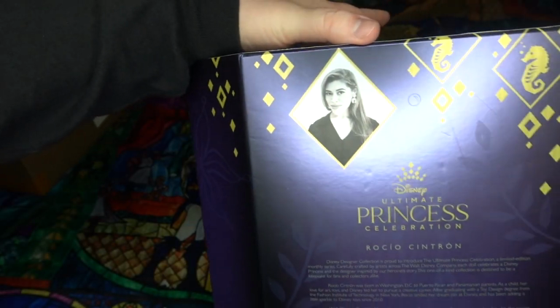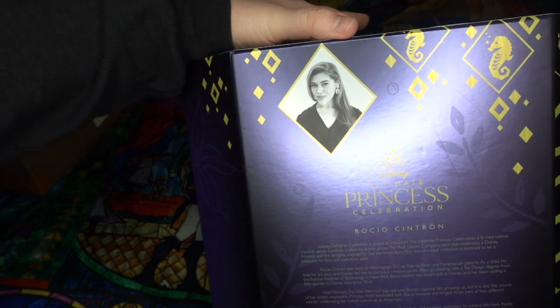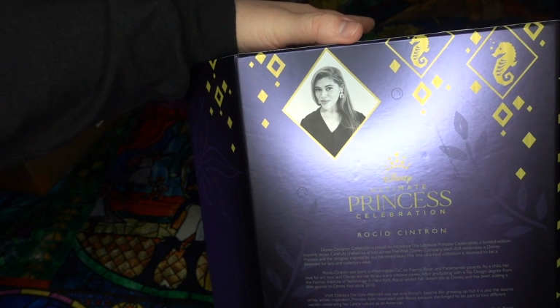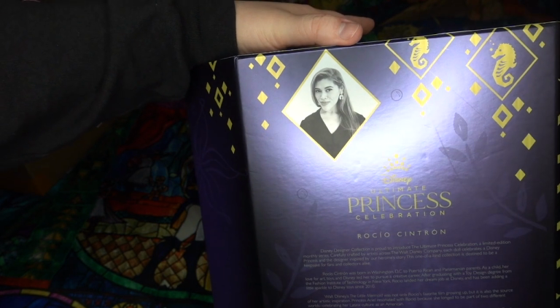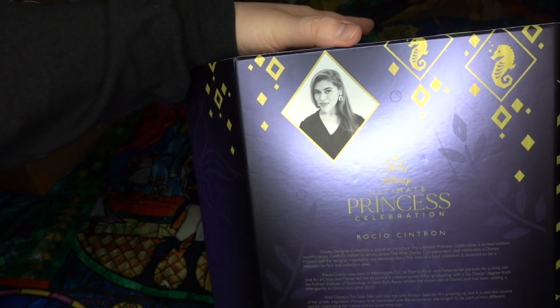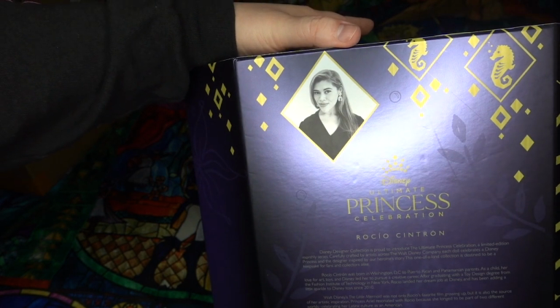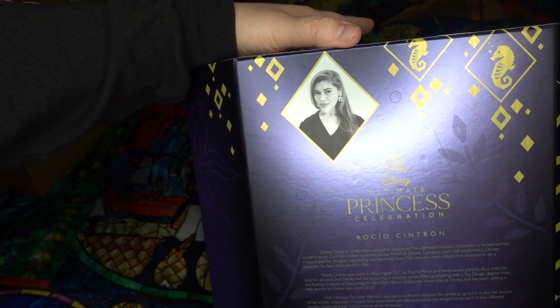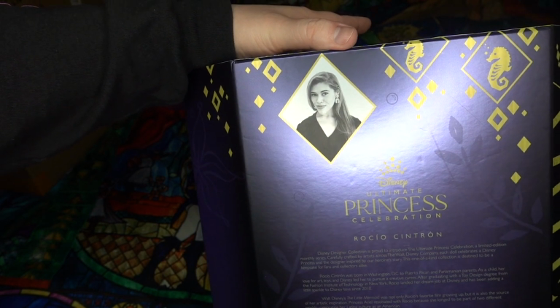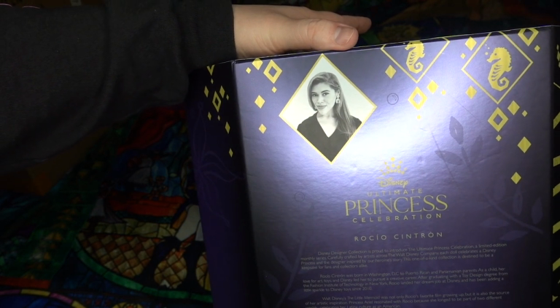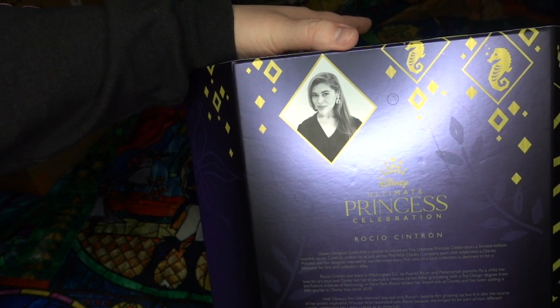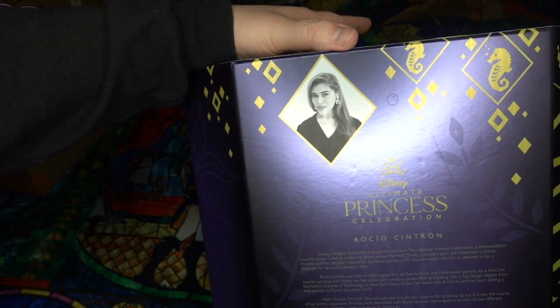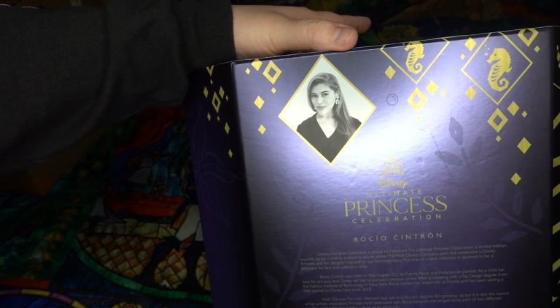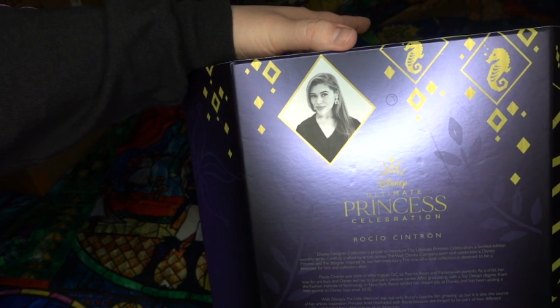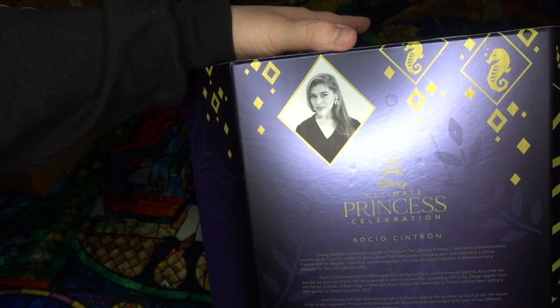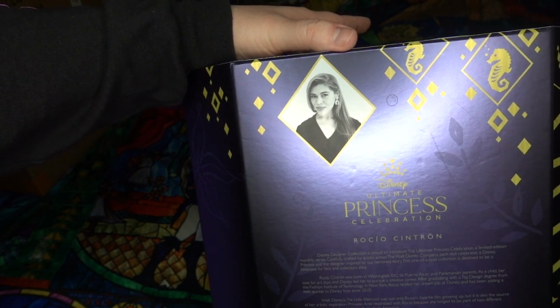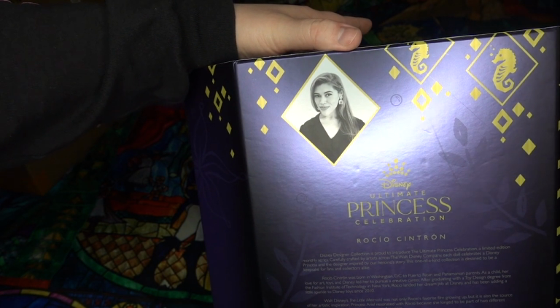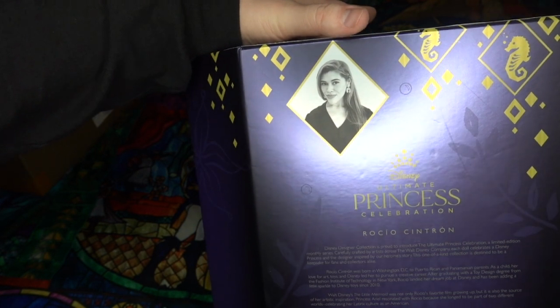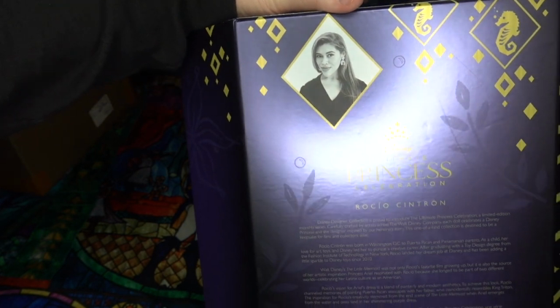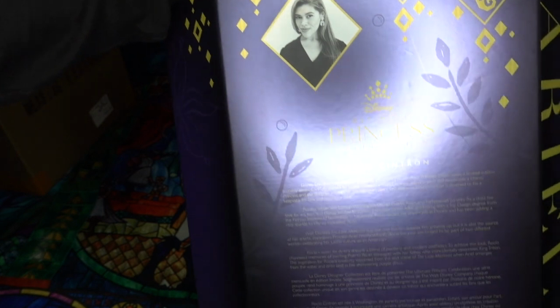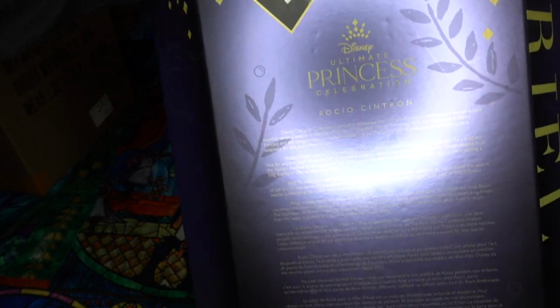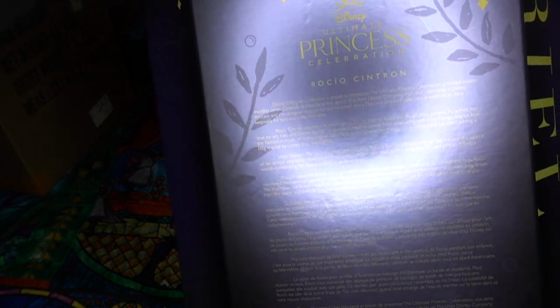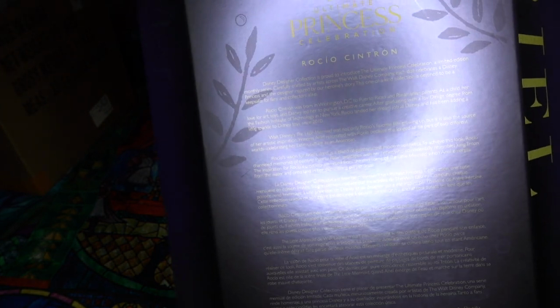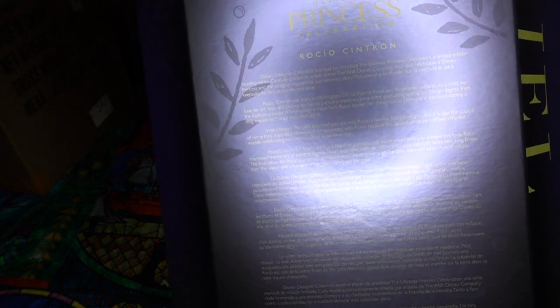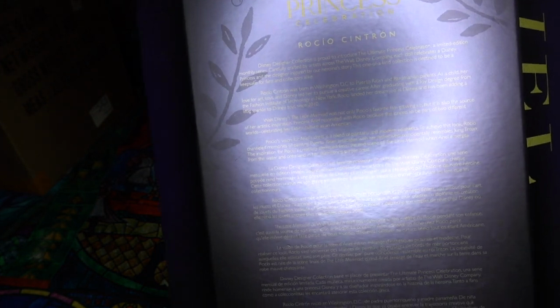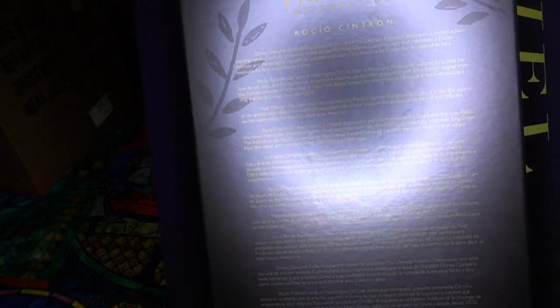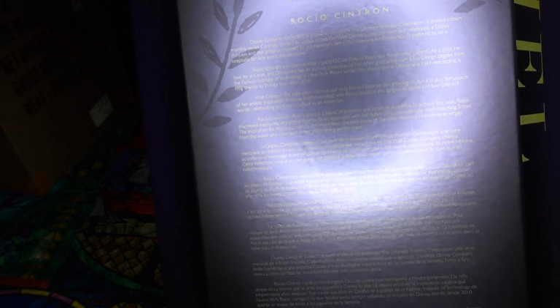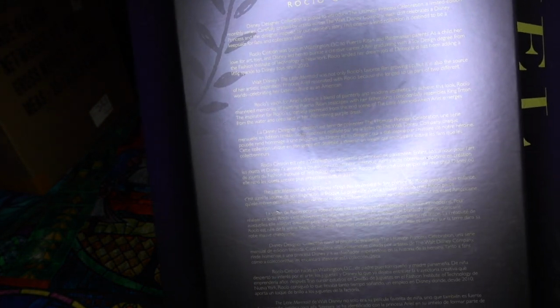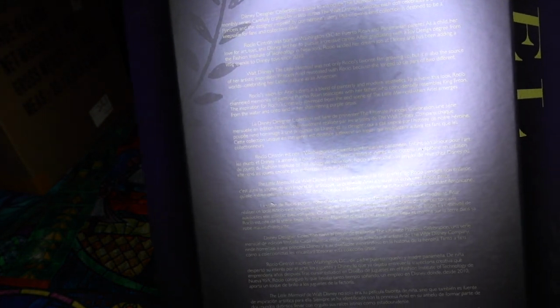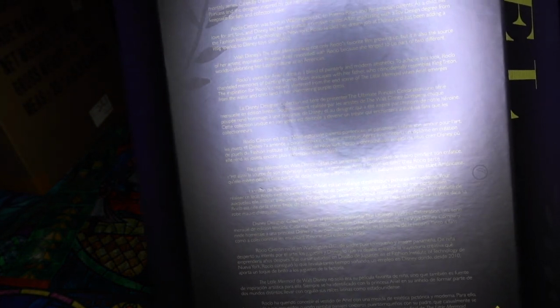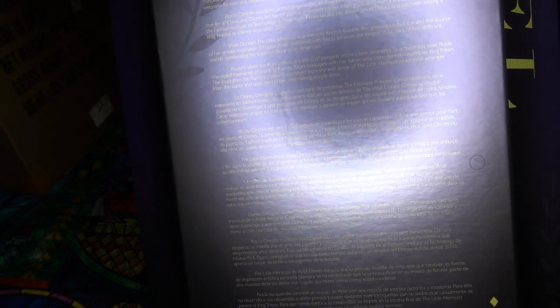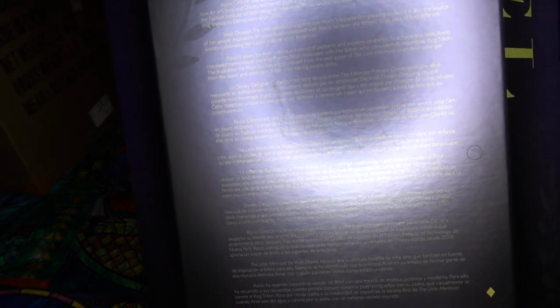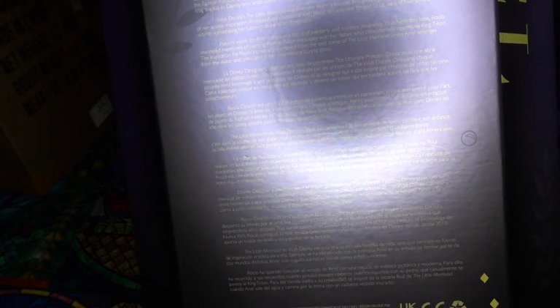The designer for this one is Rocio Sintron. I have no idea — if you really want to read it, you'll have to pause.